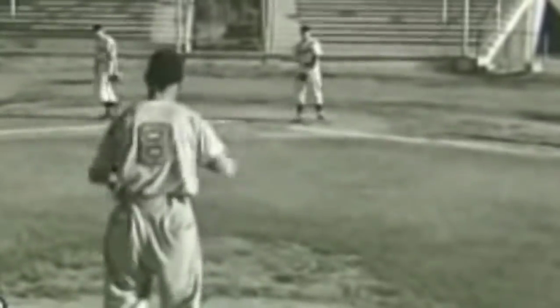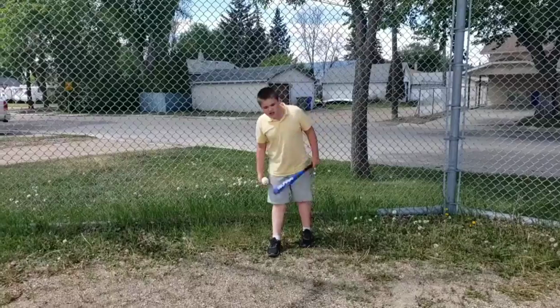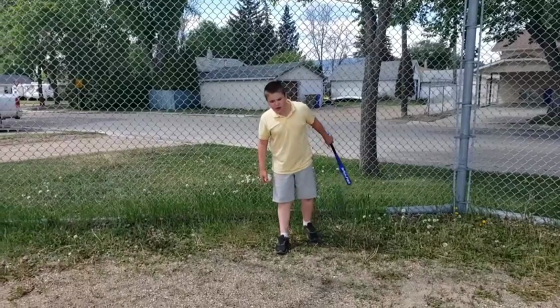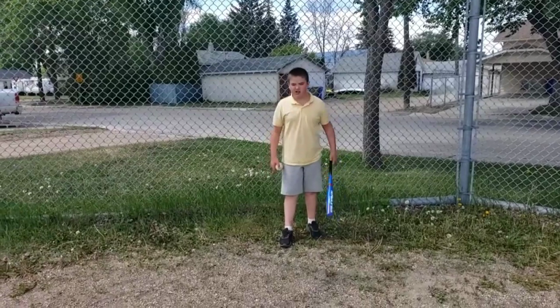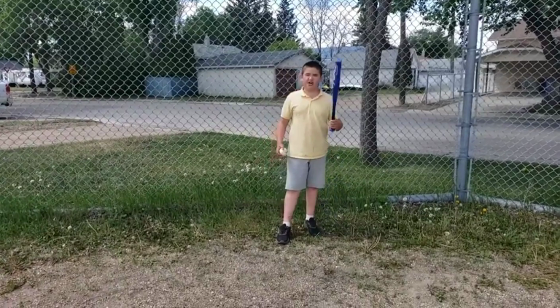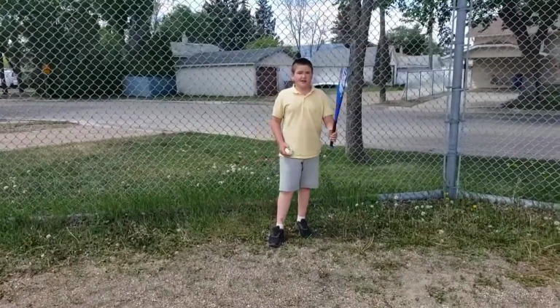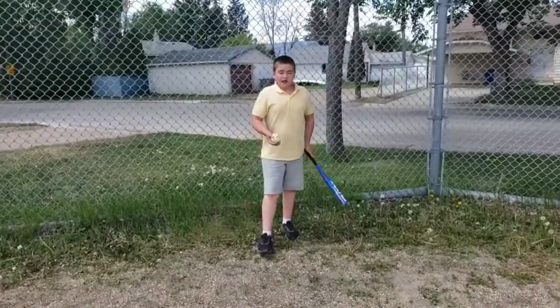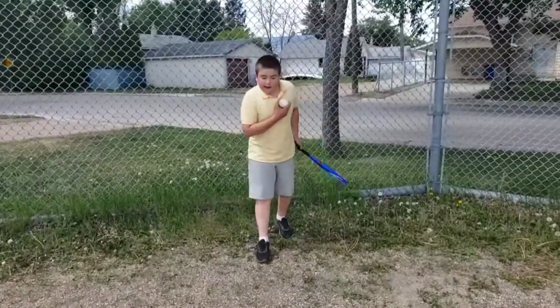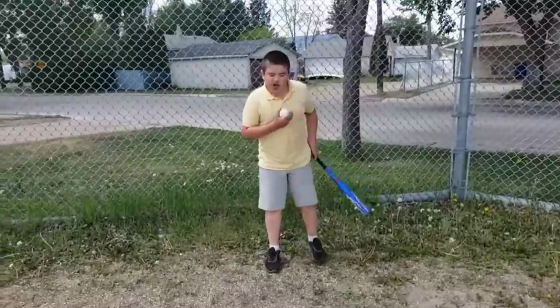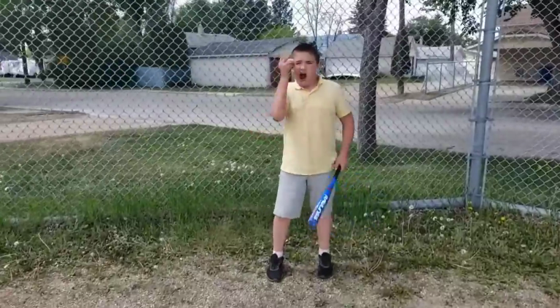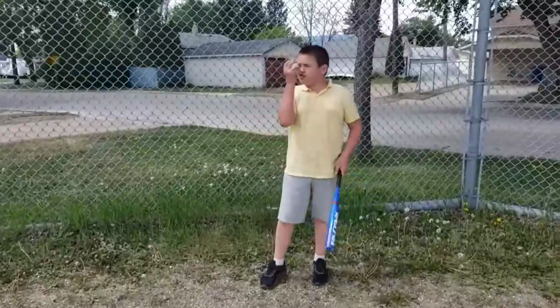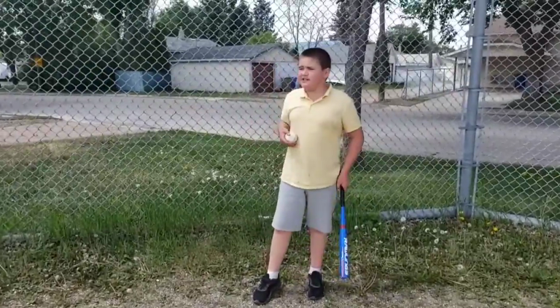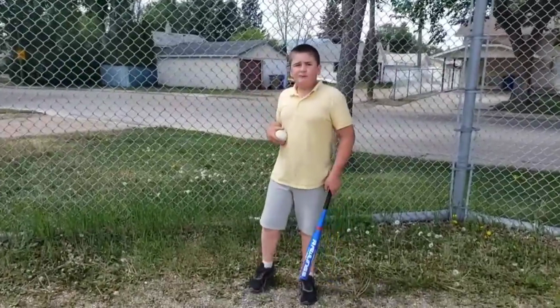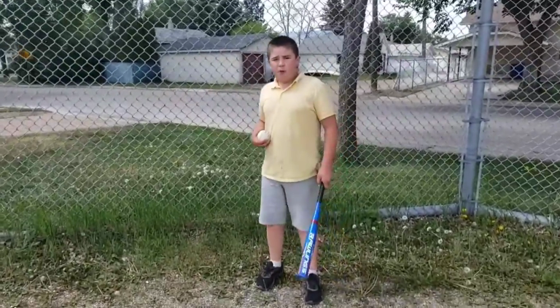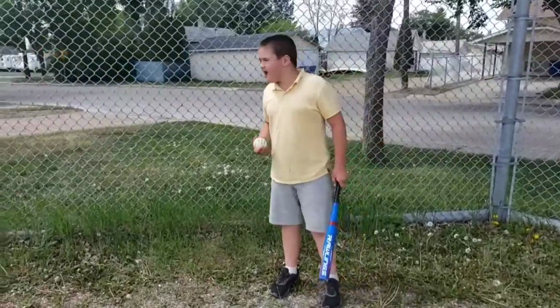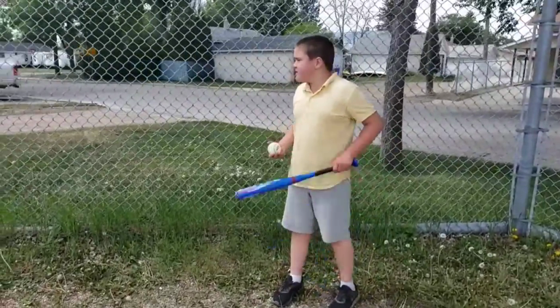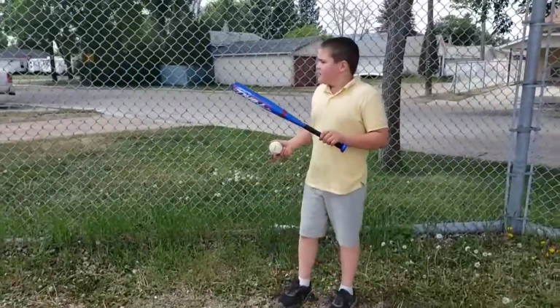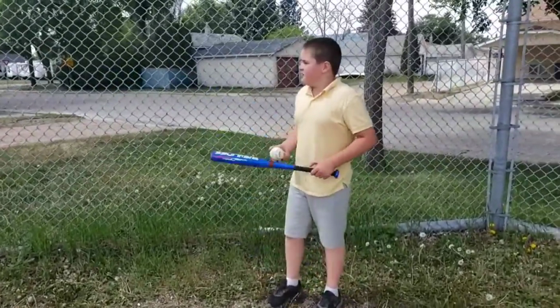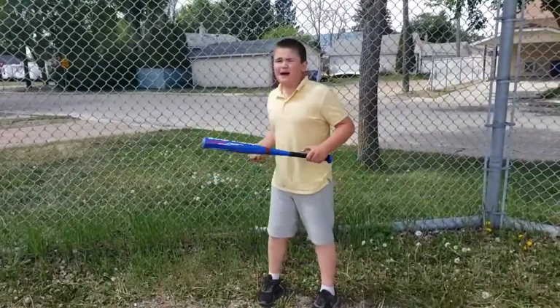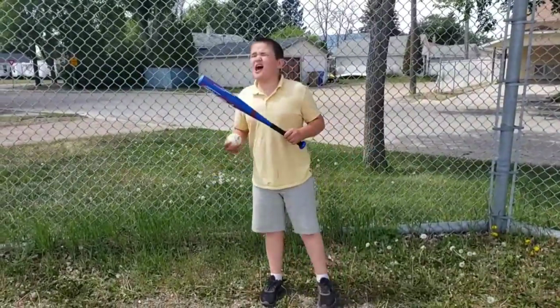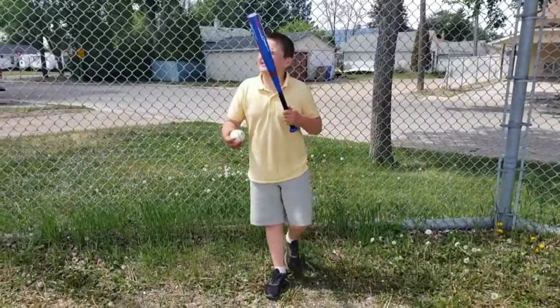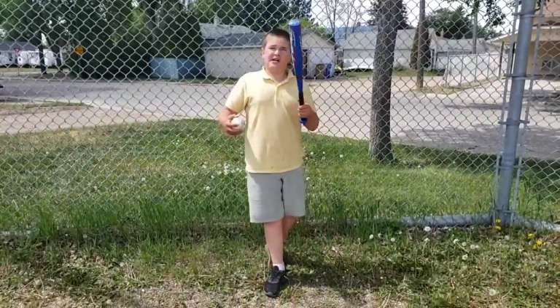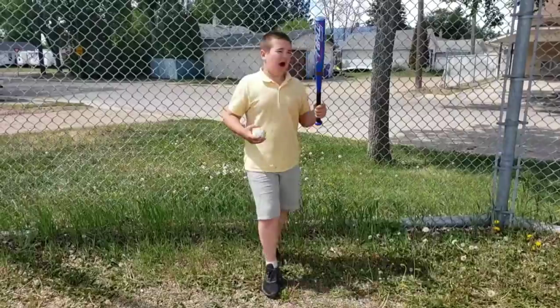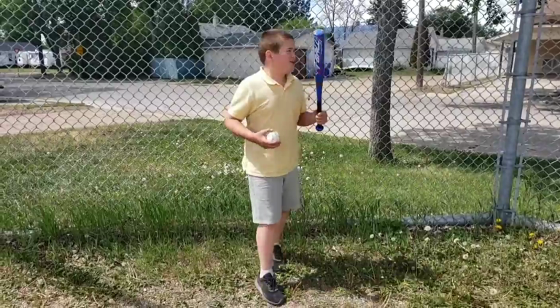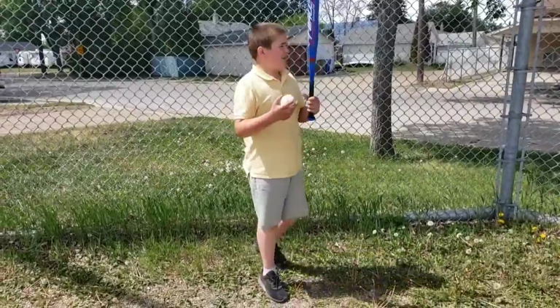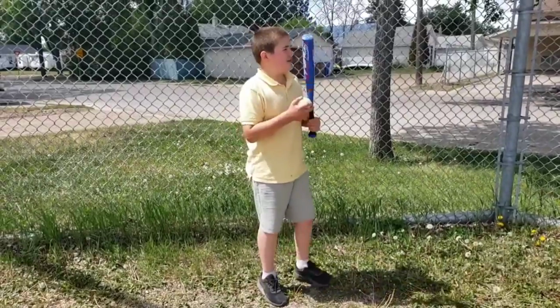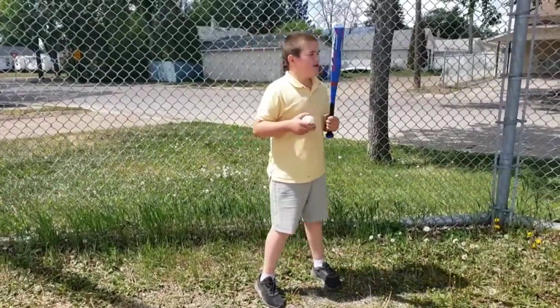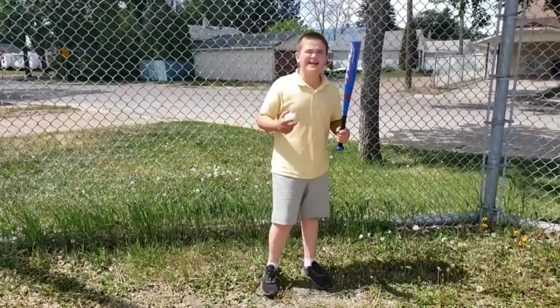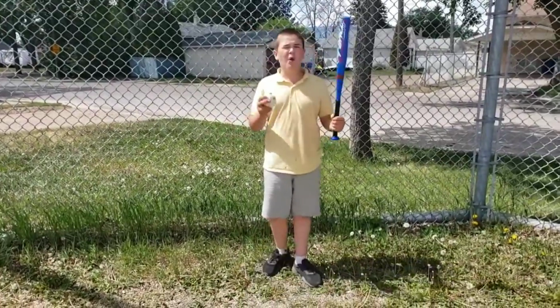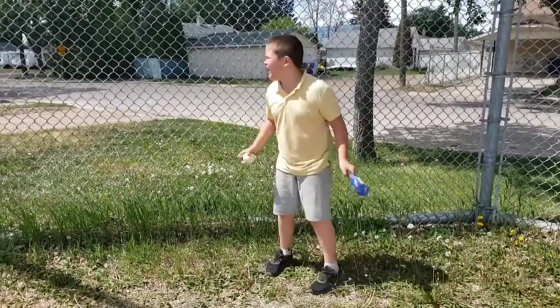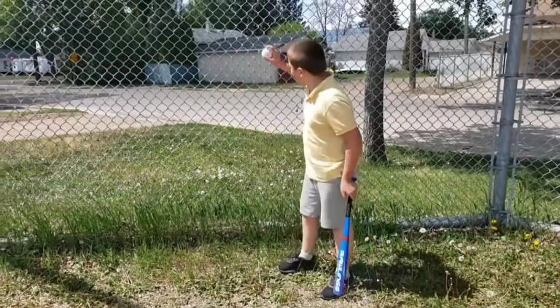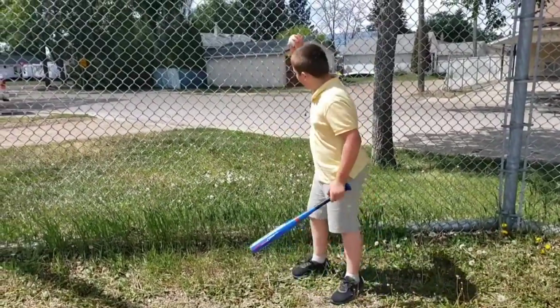This is Baseball with Richard, and I'm Richard. I'm going to show you why you might be asking: when you're batting, why do you have to have a fence?